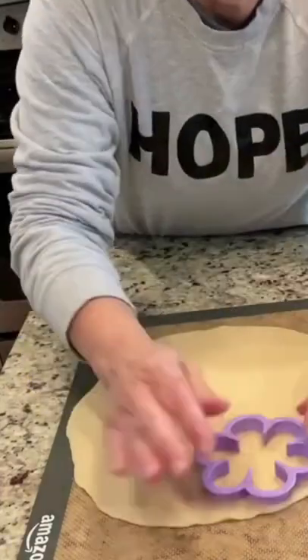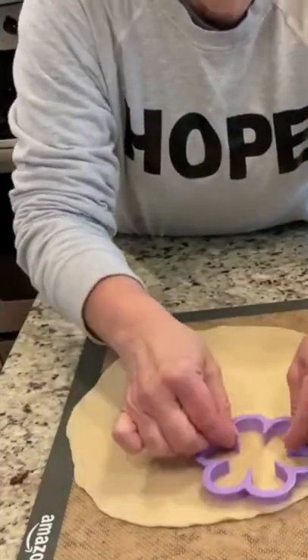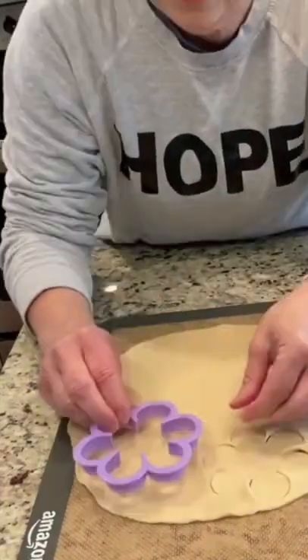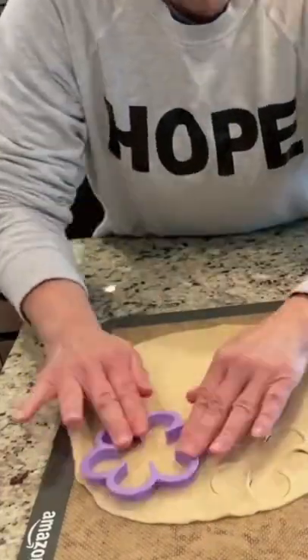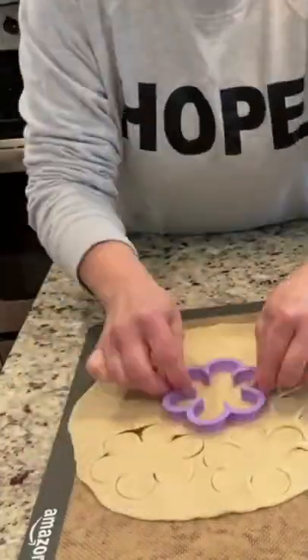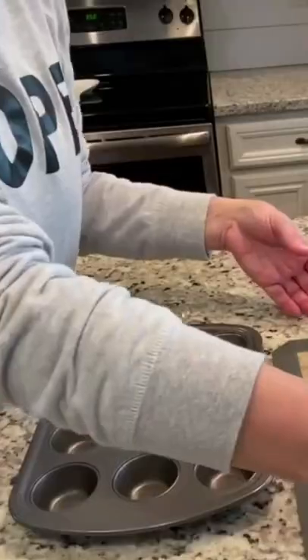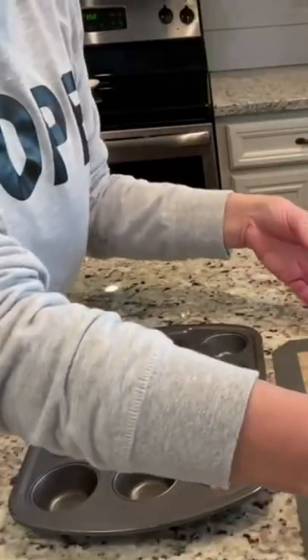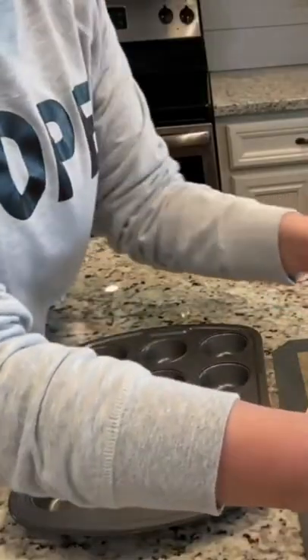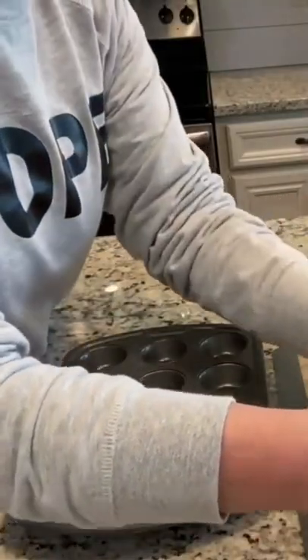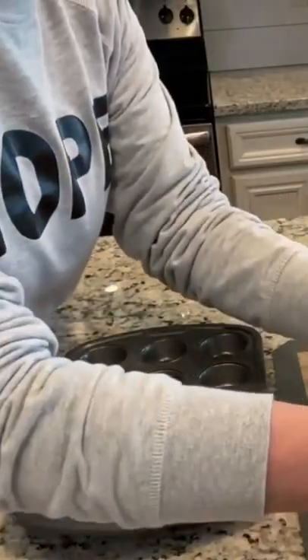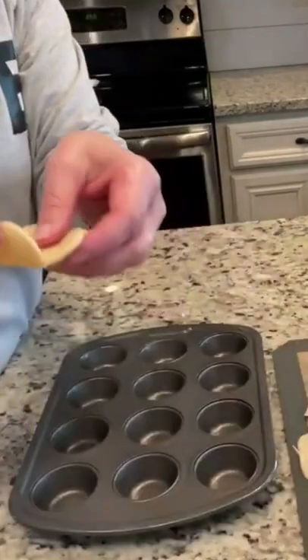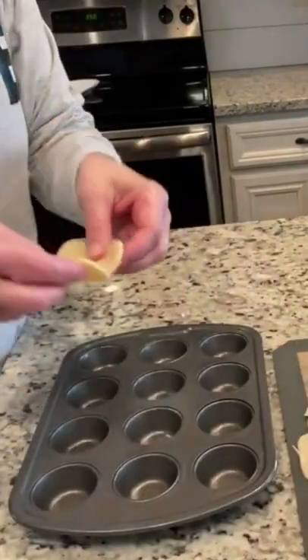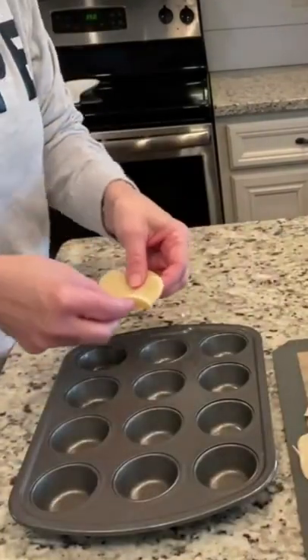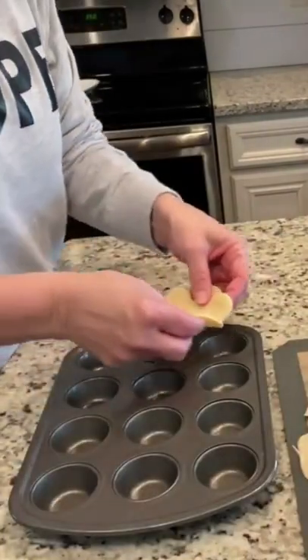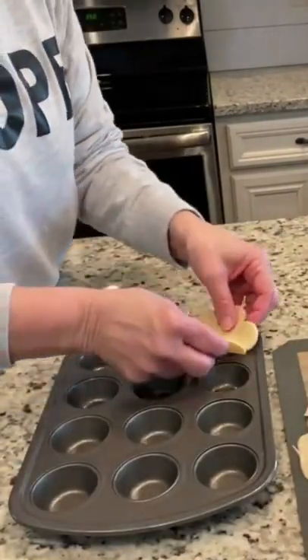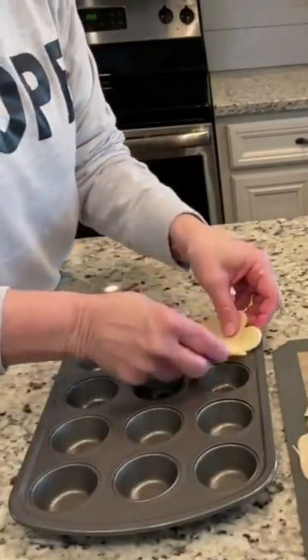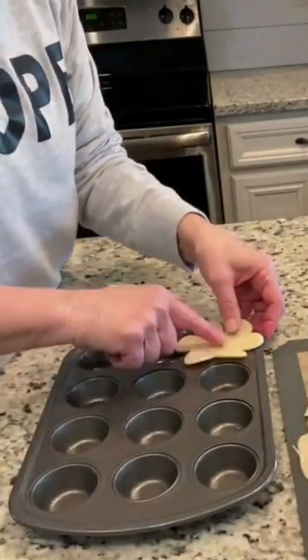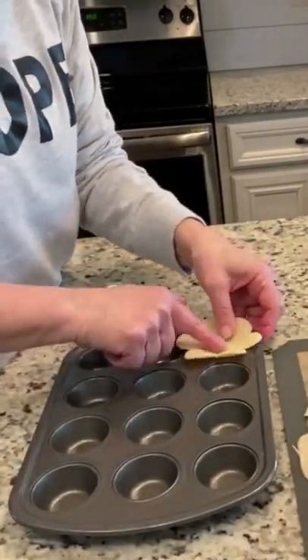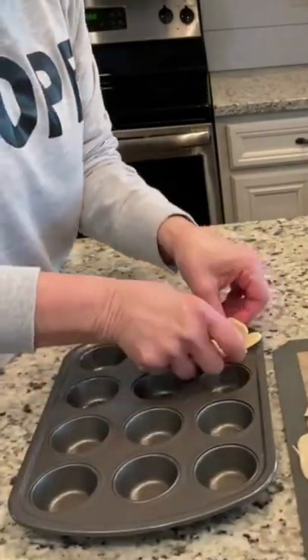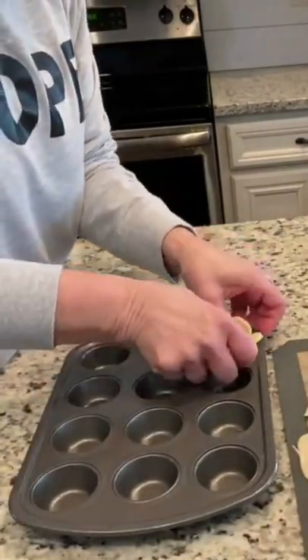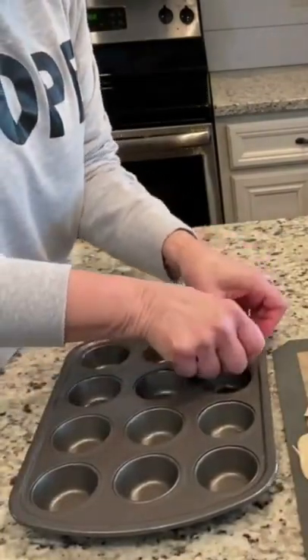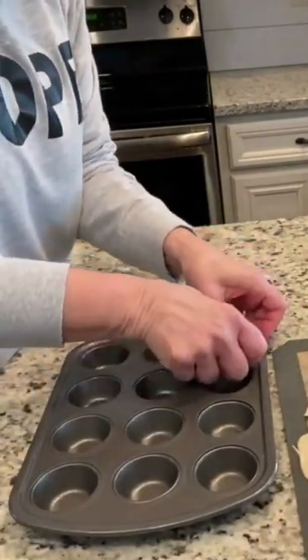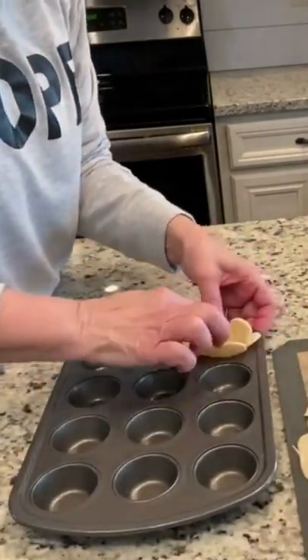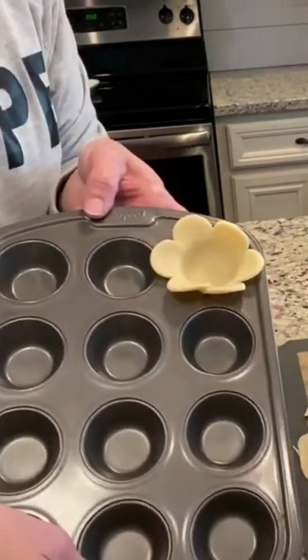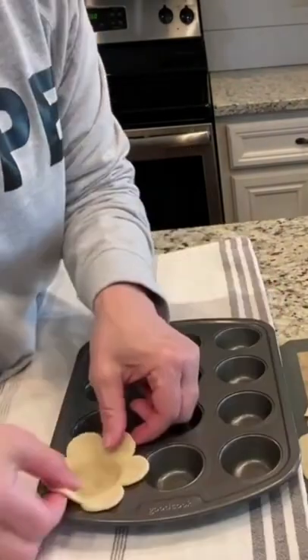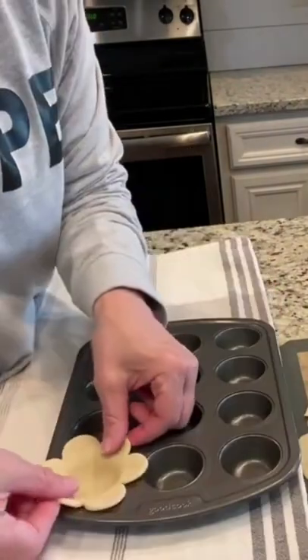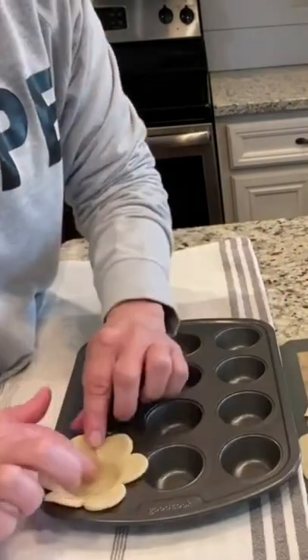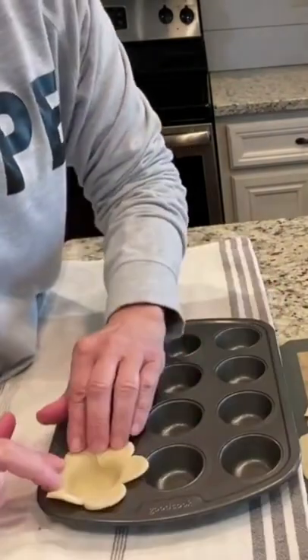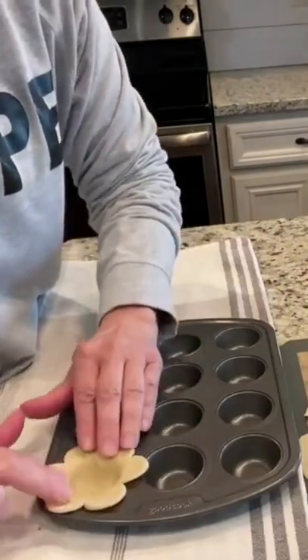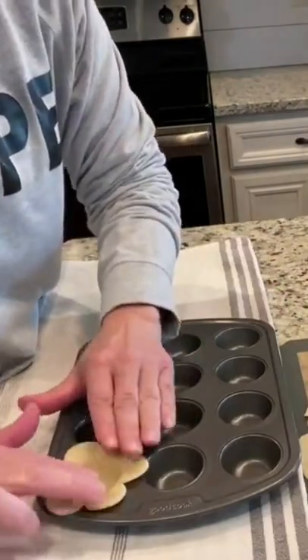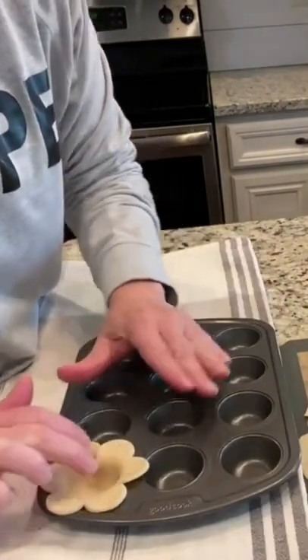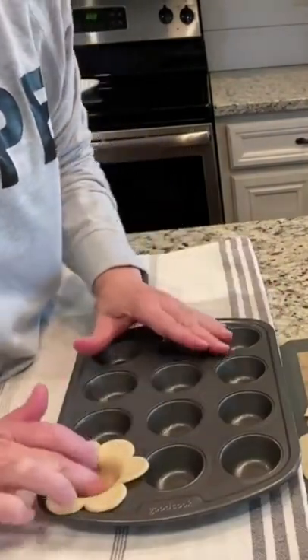You're gonna cut out. Take each little flower and you're gonna put it down inside your little mini pan and just kind of gently poke it down in, and you want the little petals to be on the outside.